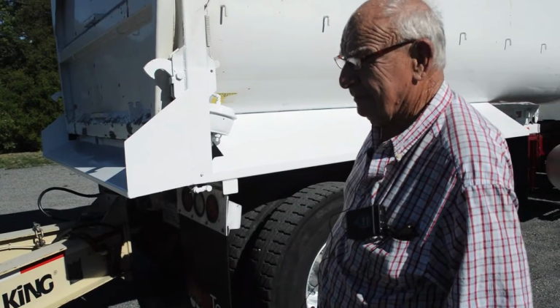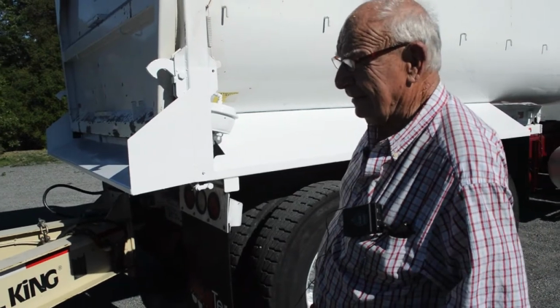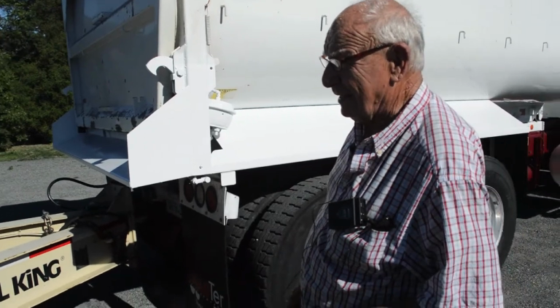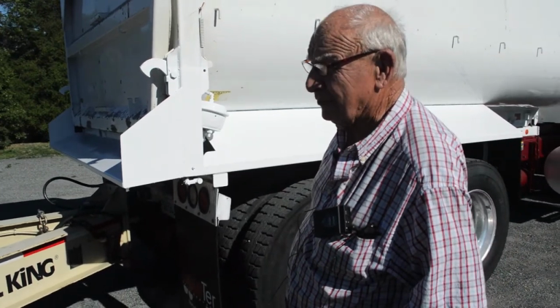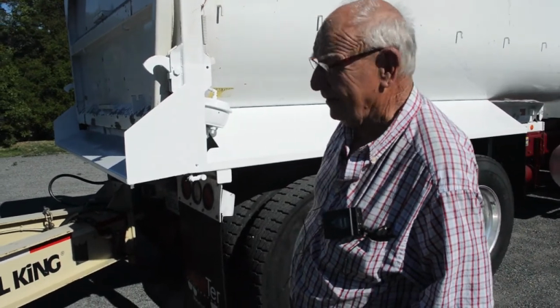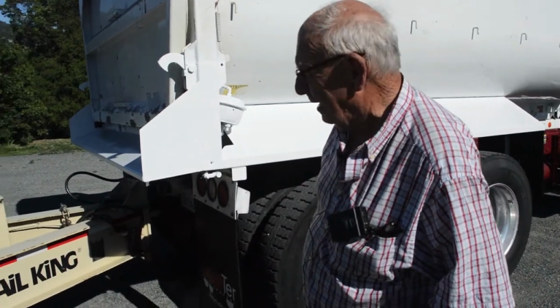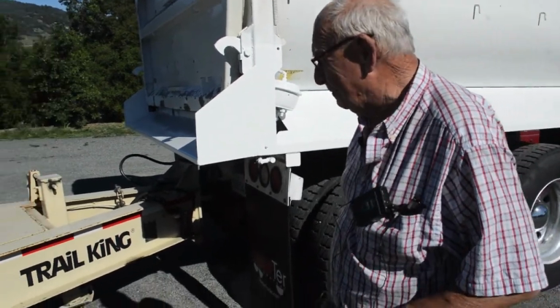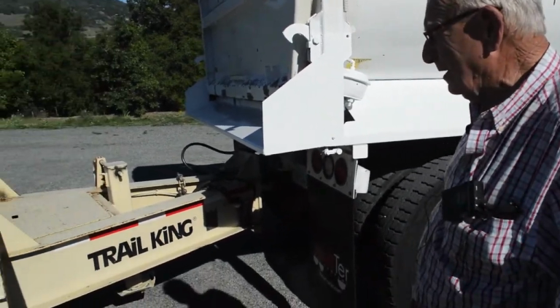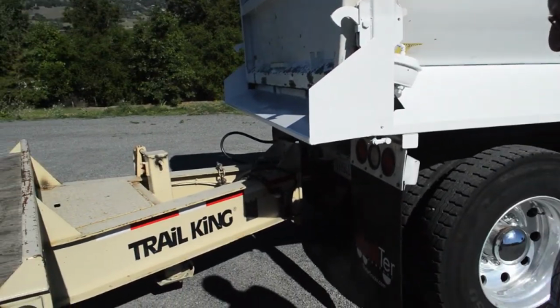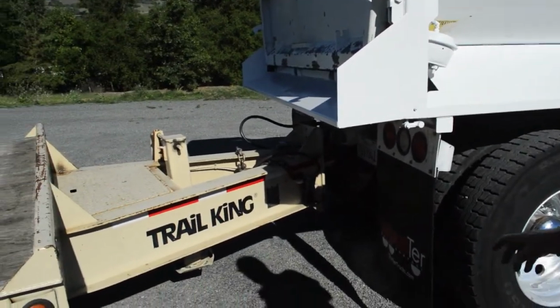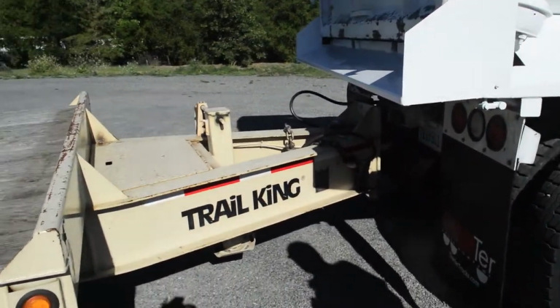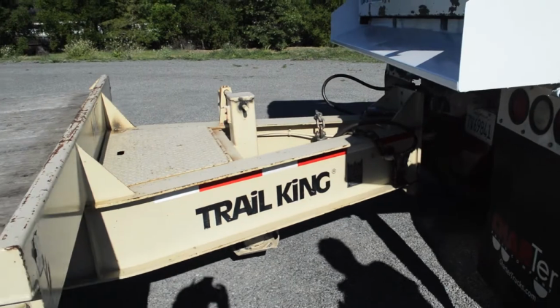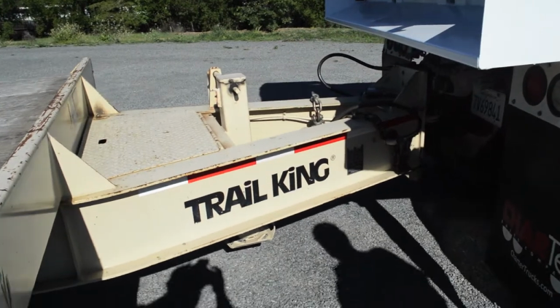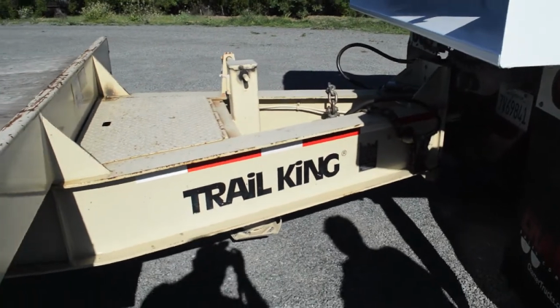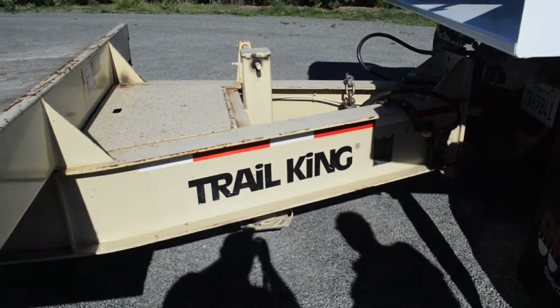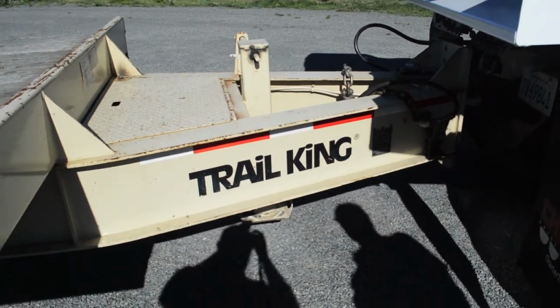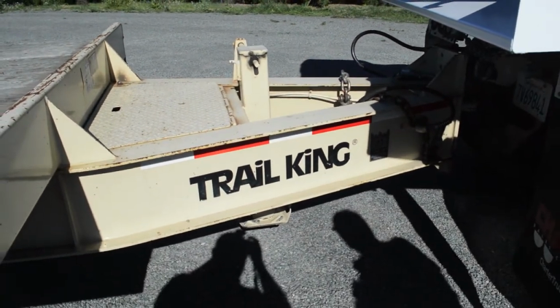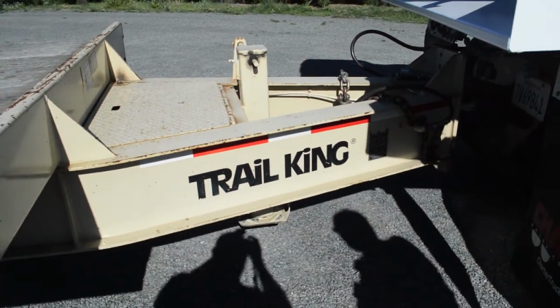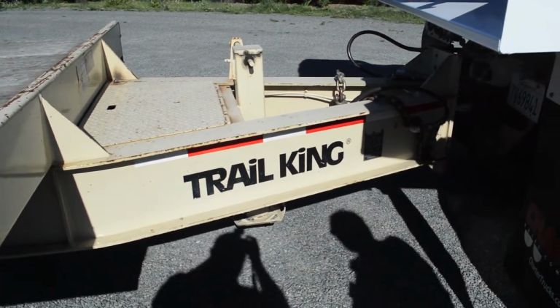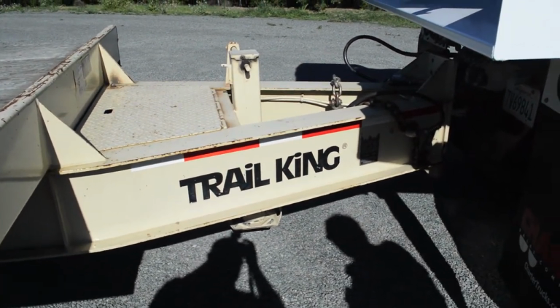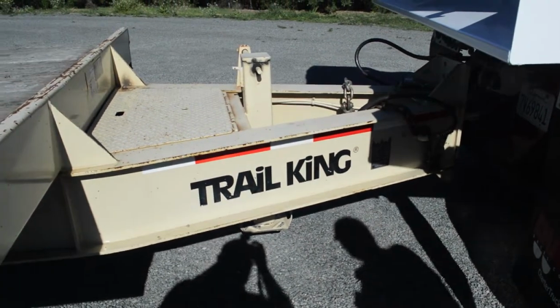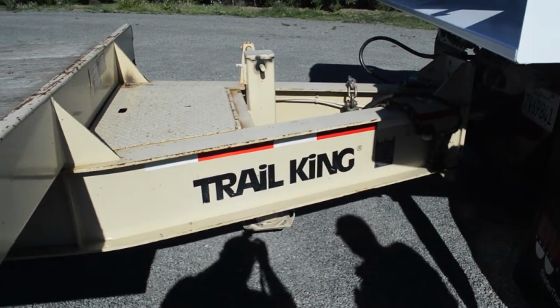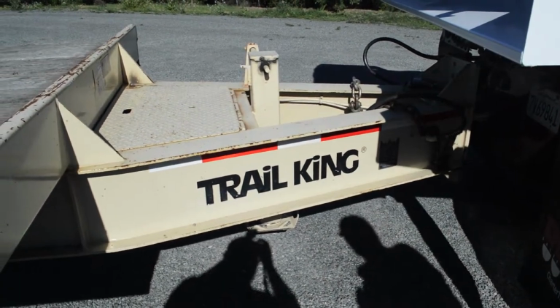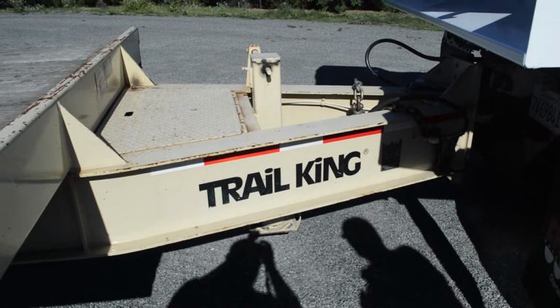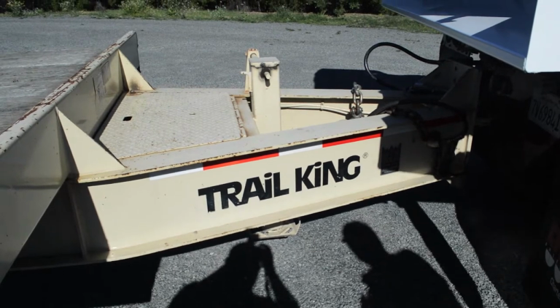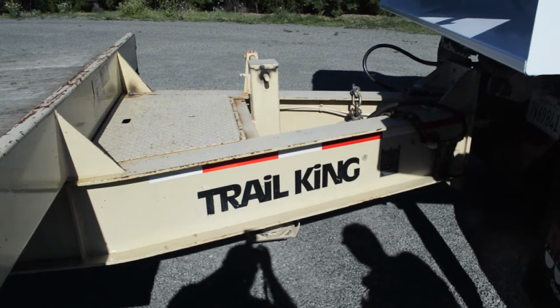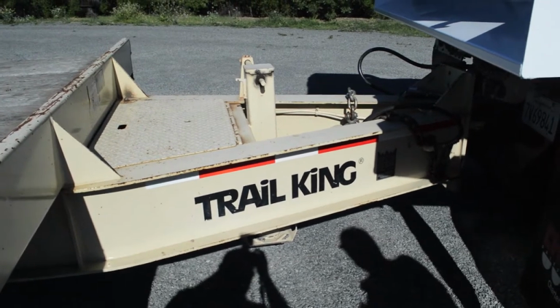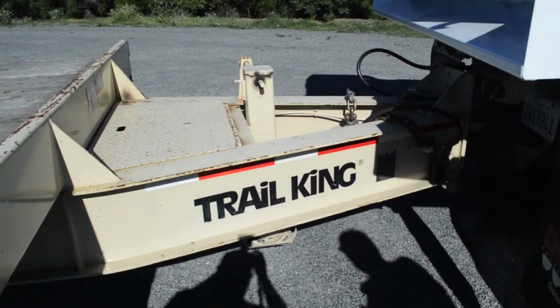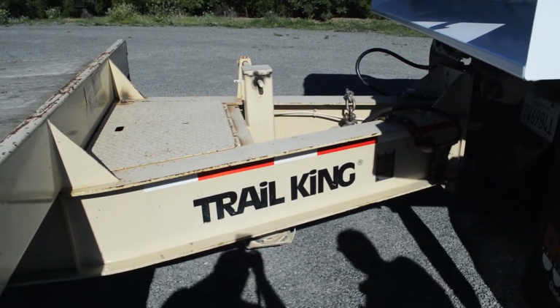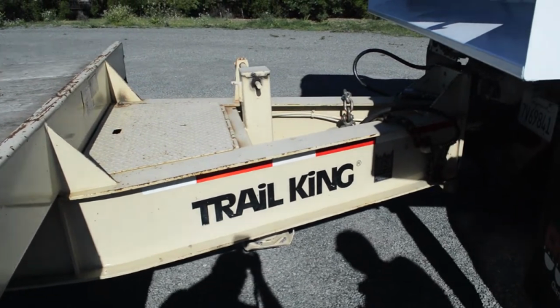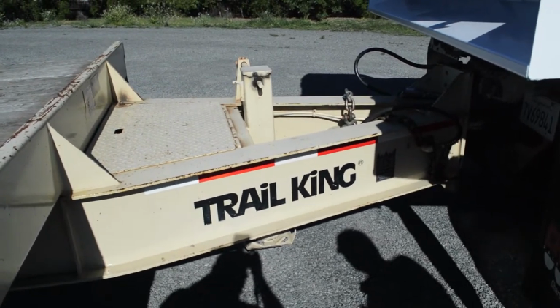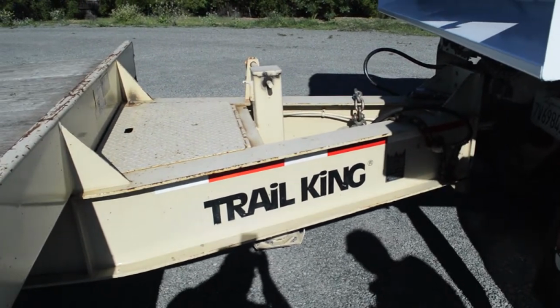A little explaining on our trailer here. To begin with the make — Trail King — you've got one of the top-of-the-line trailers to begin with. As far as their quality and durability, it's top.